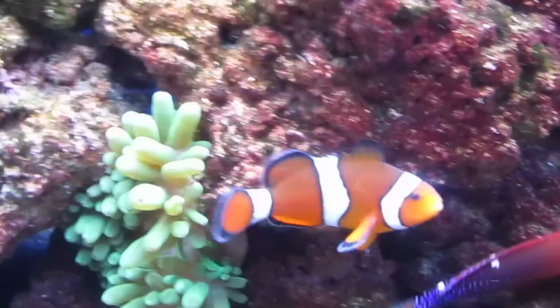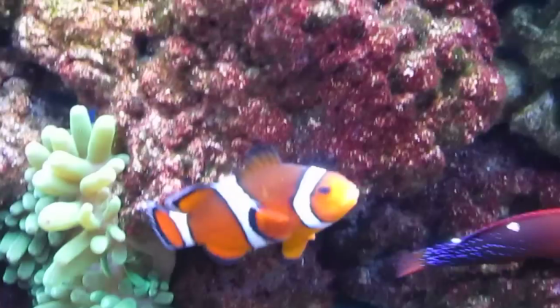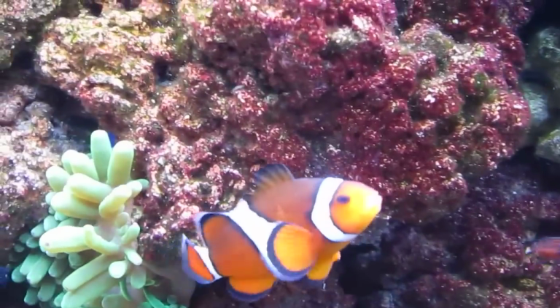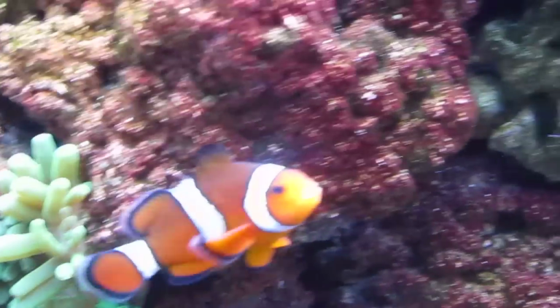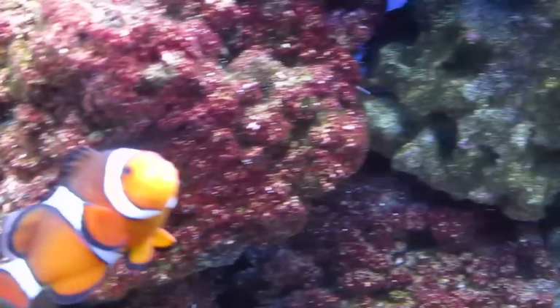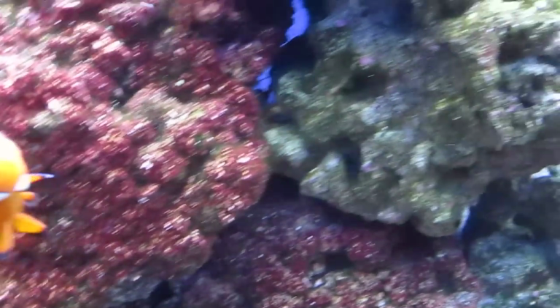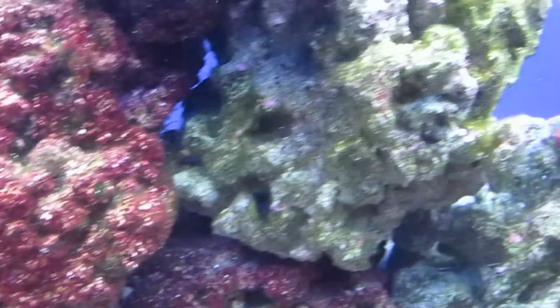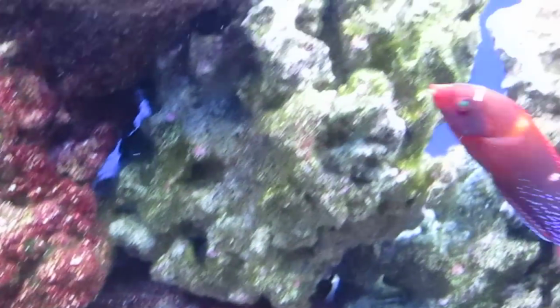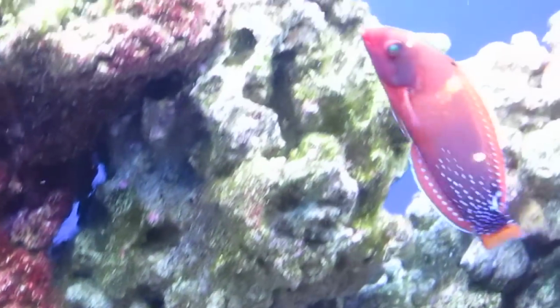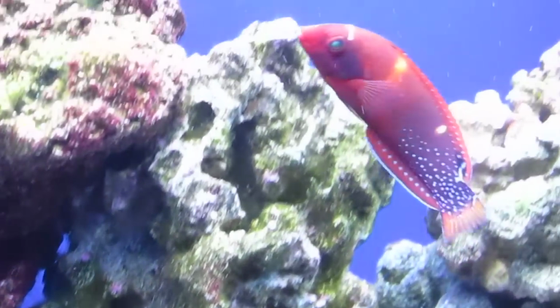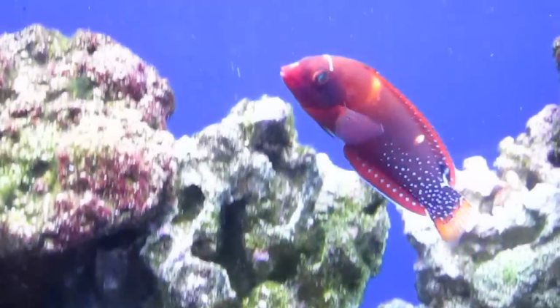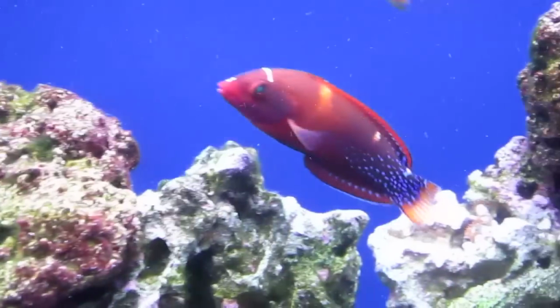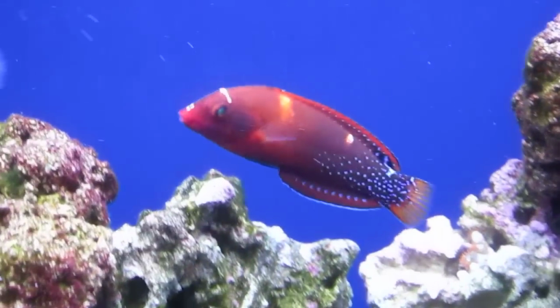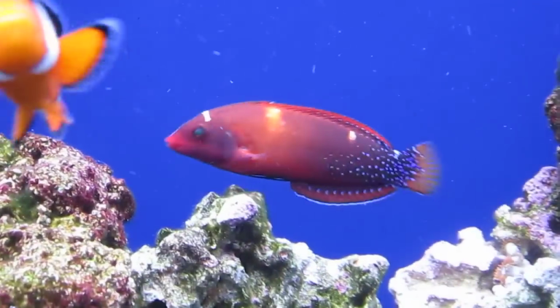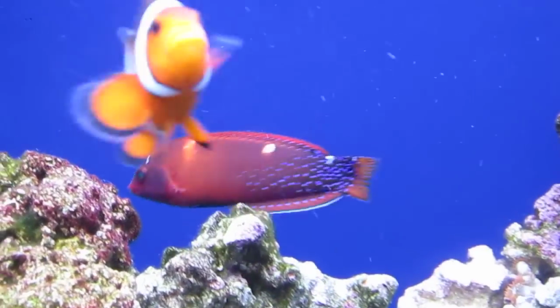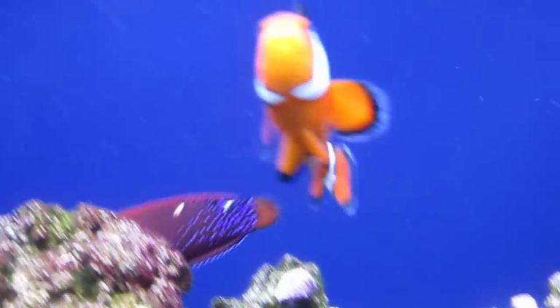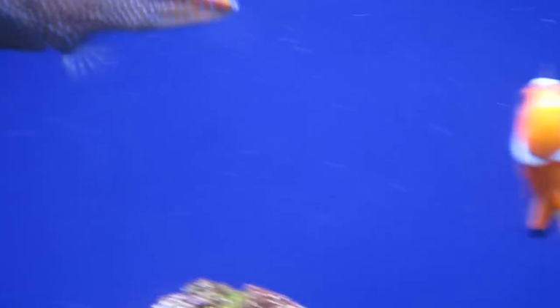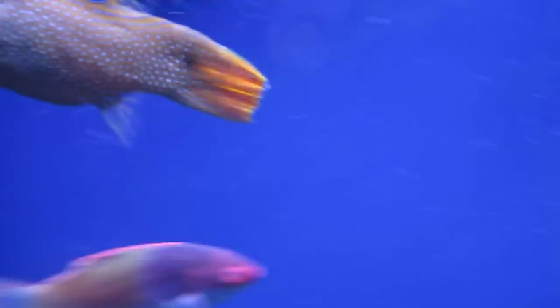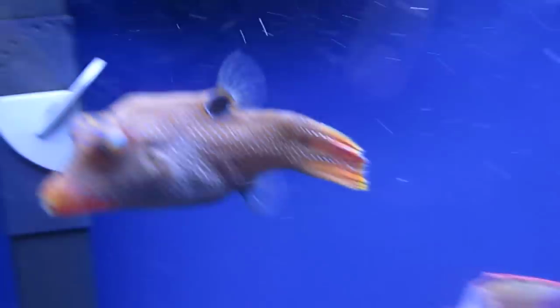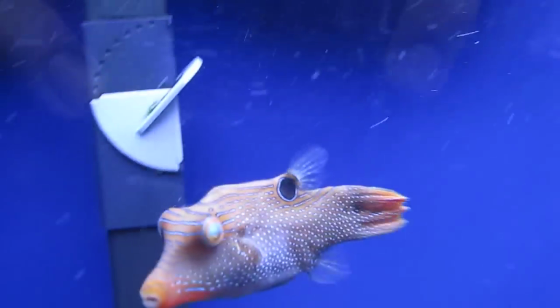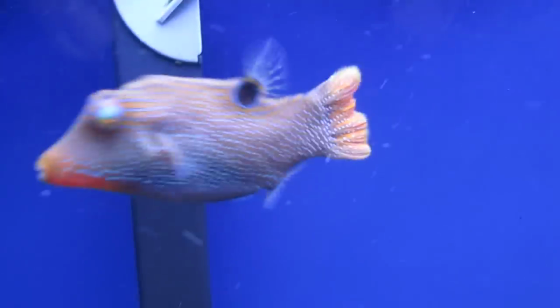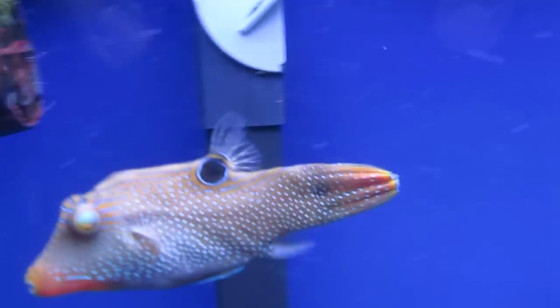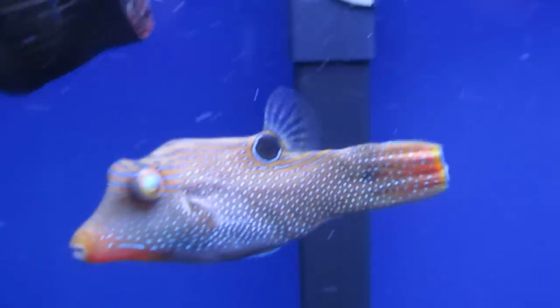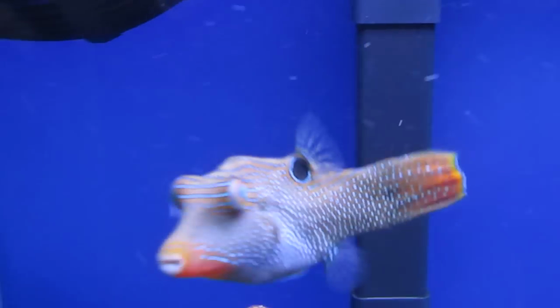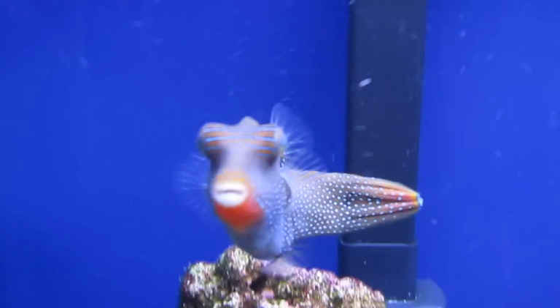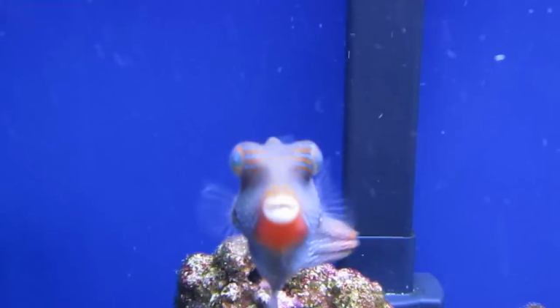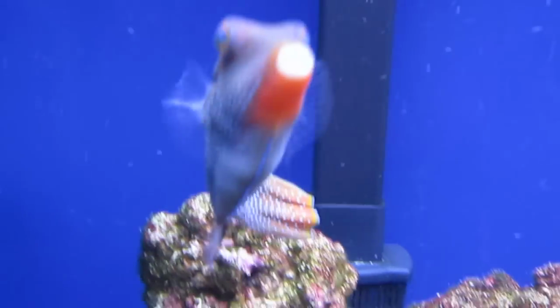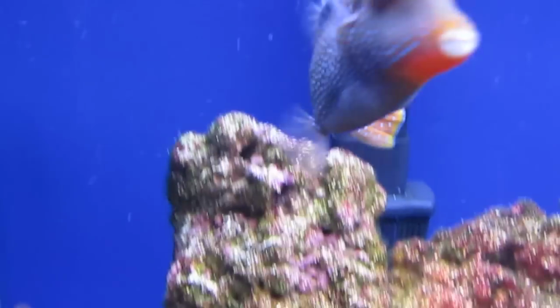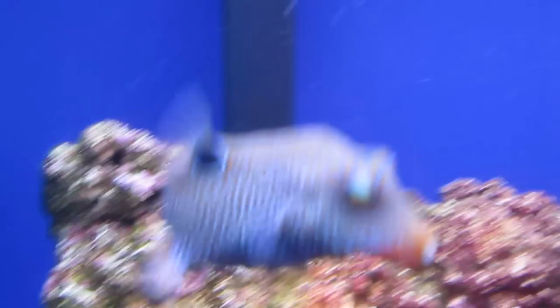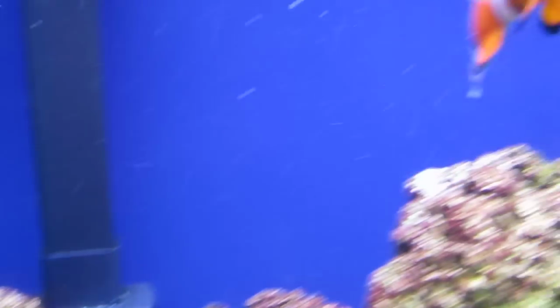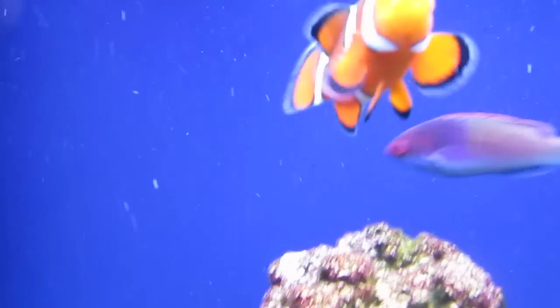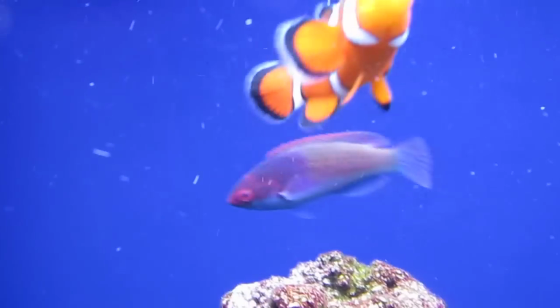Quick picture of the Nemo, the Raz, the puffer, and my fairy wrasse.